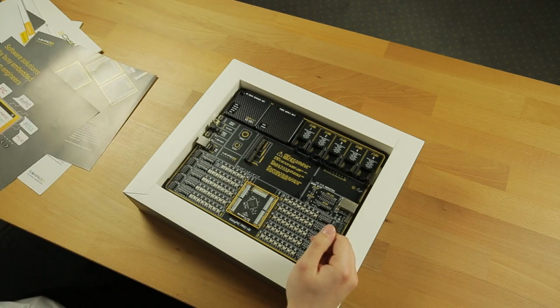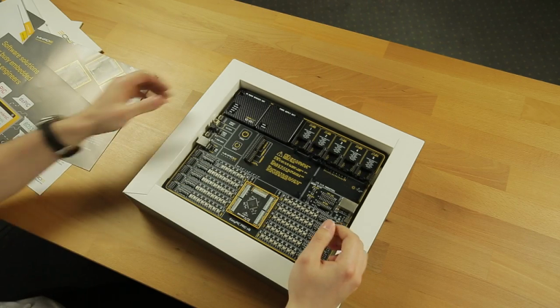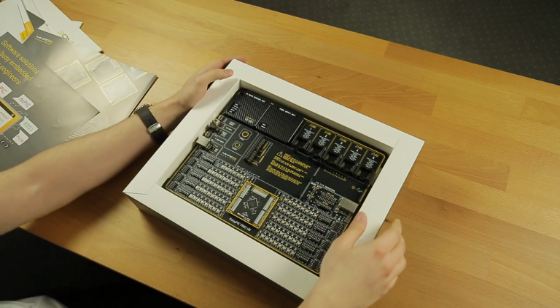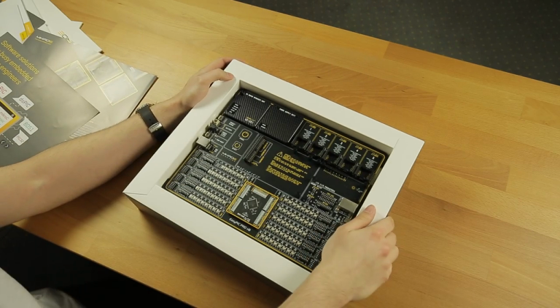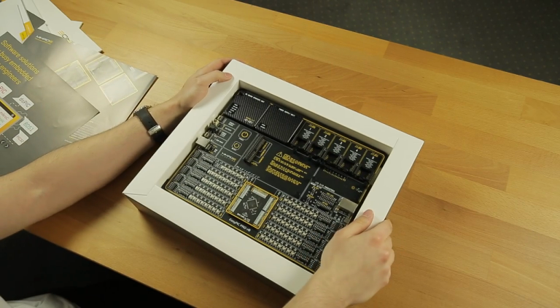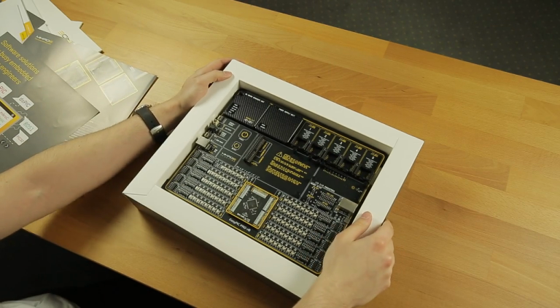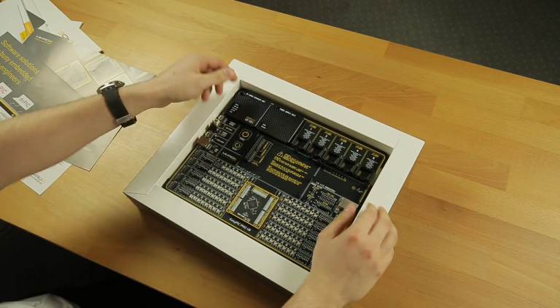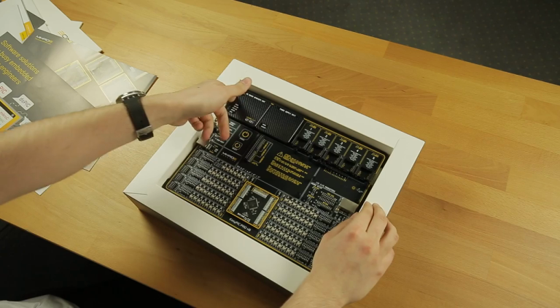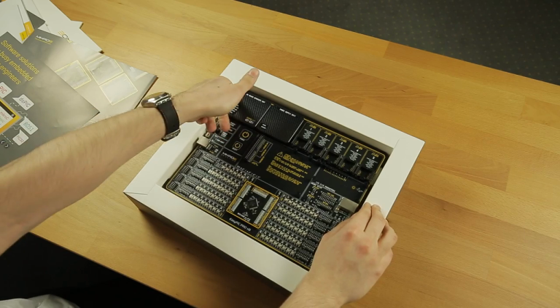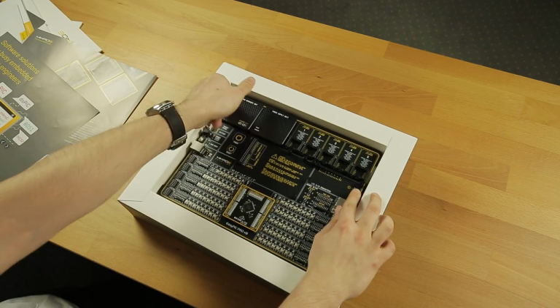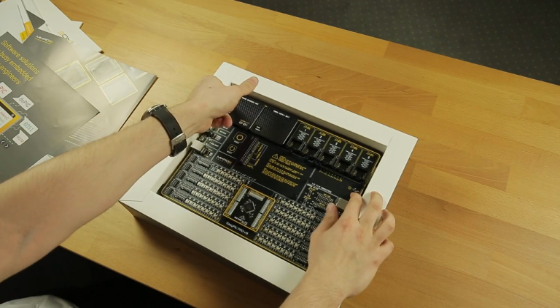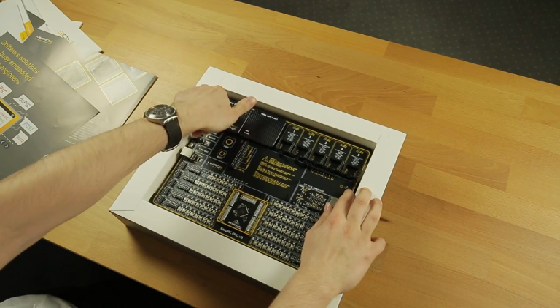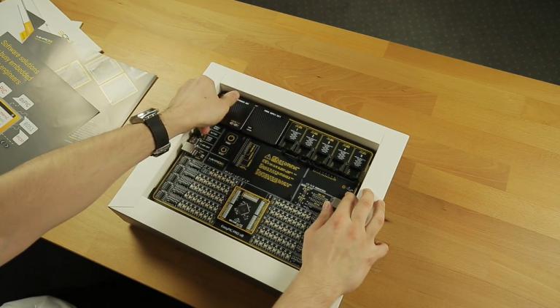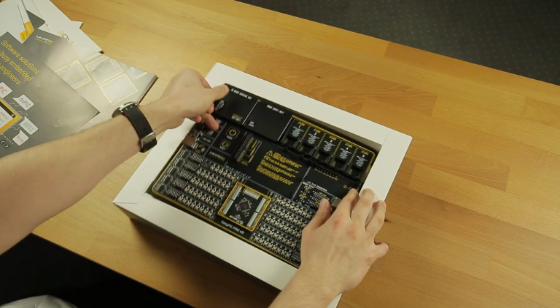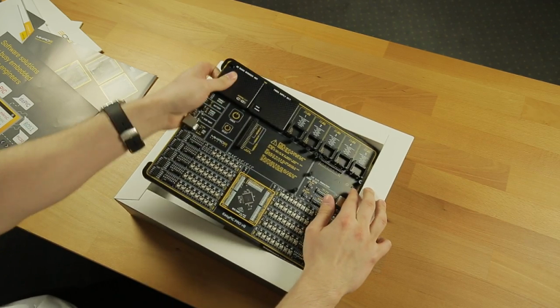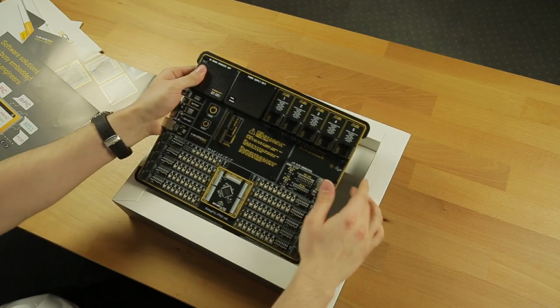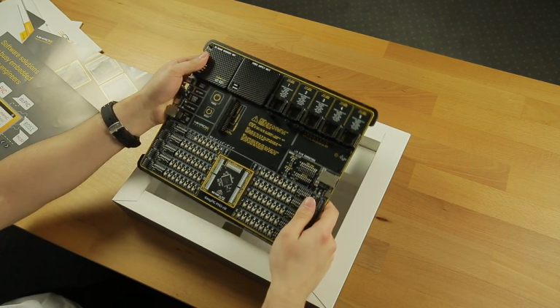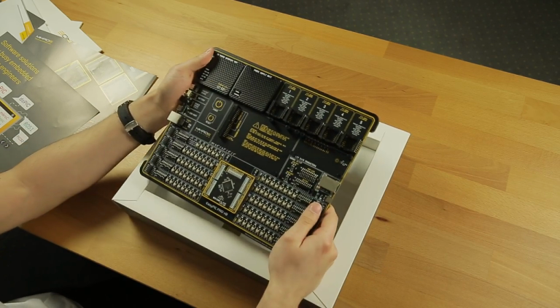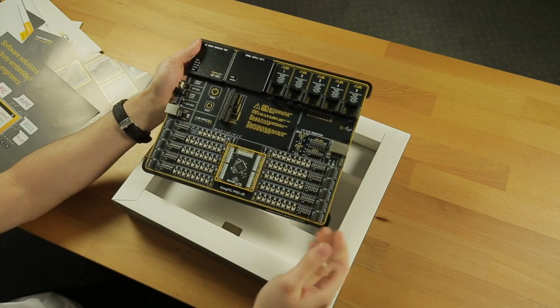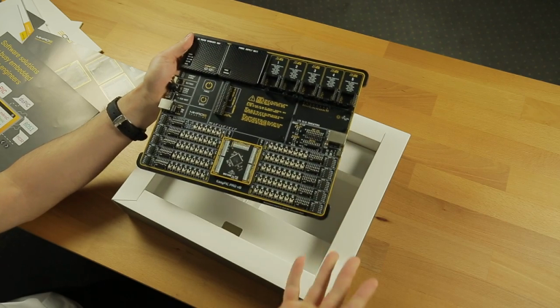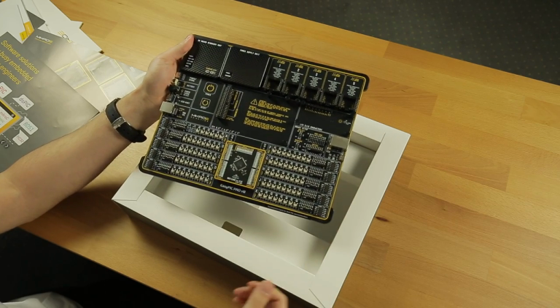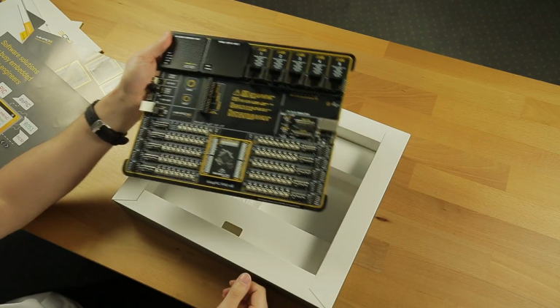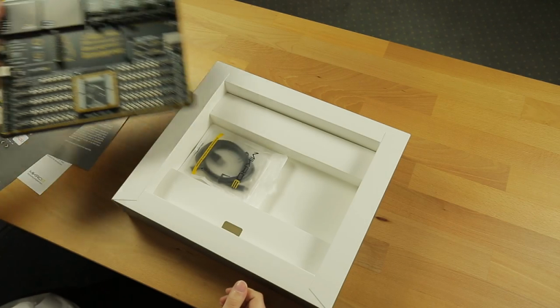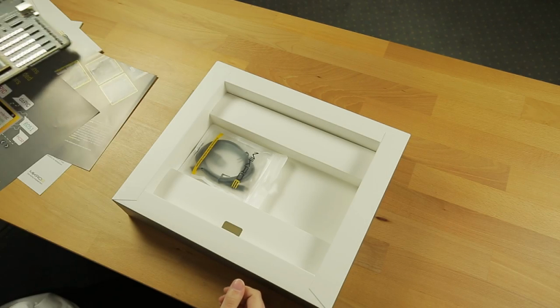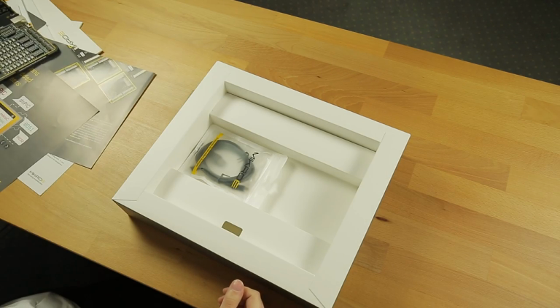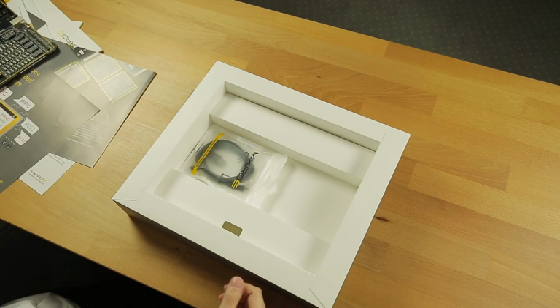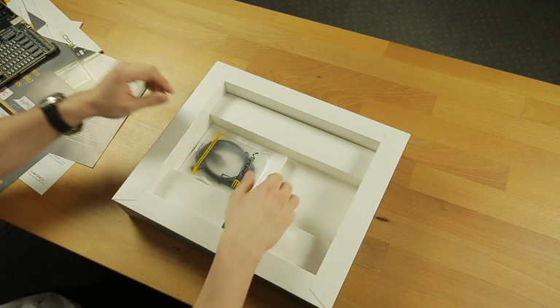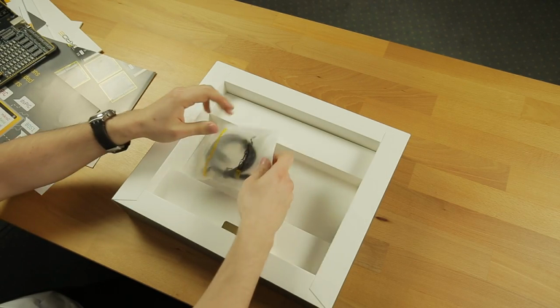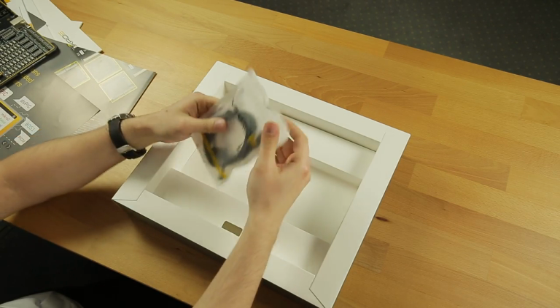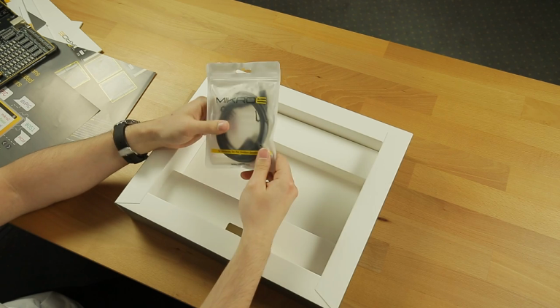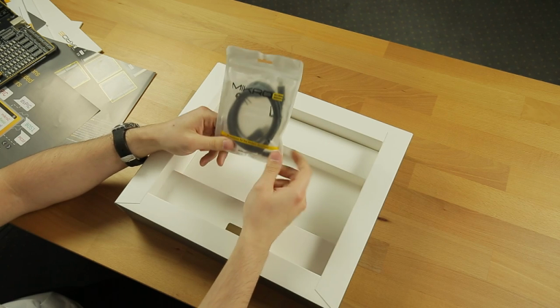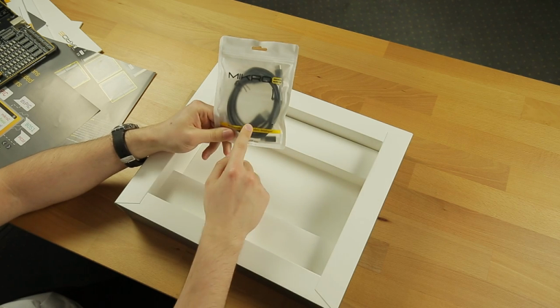Here it is — the development board. There we go. Voila. Underneath, we have some cables and a few adapters.